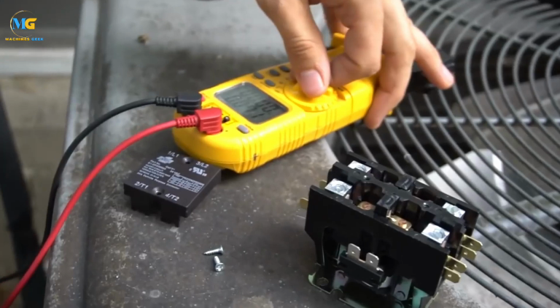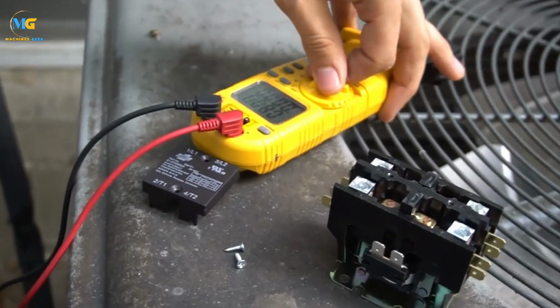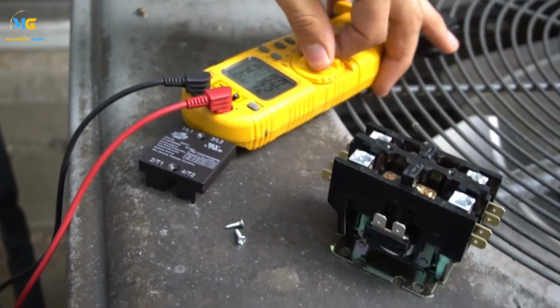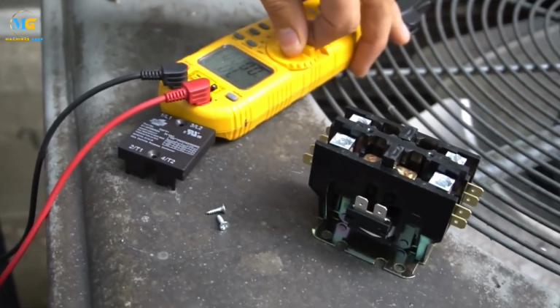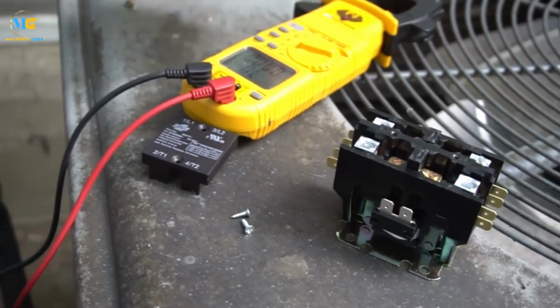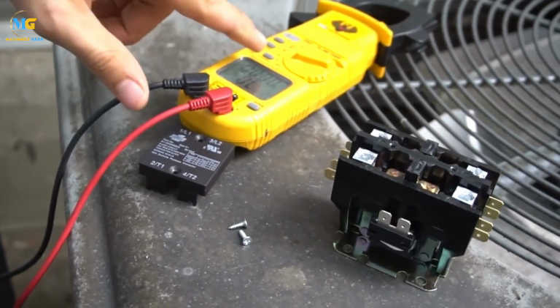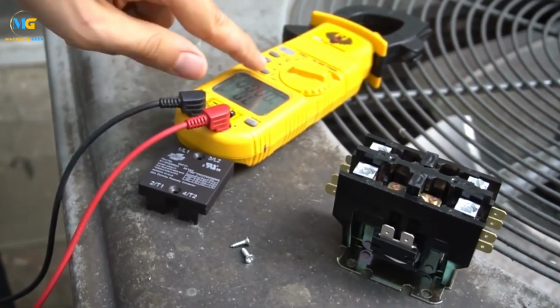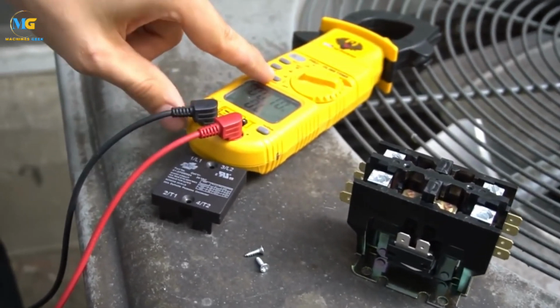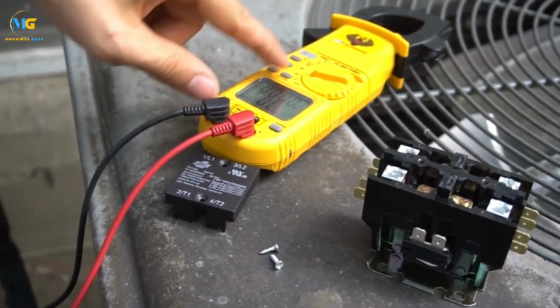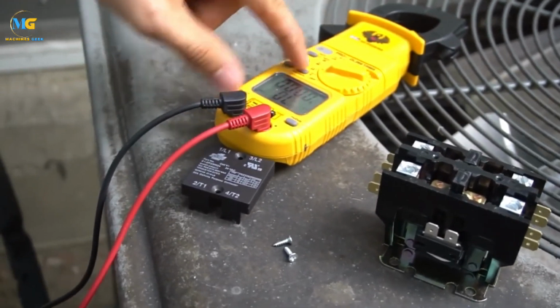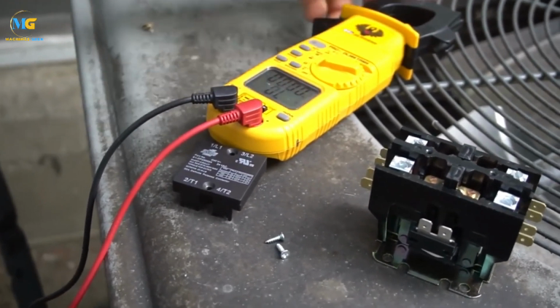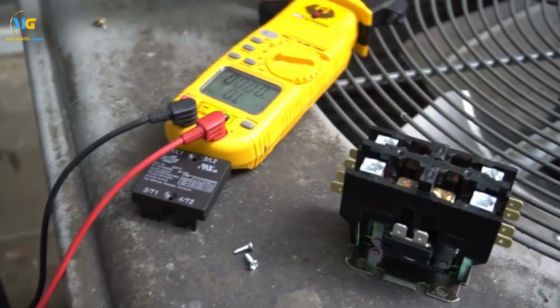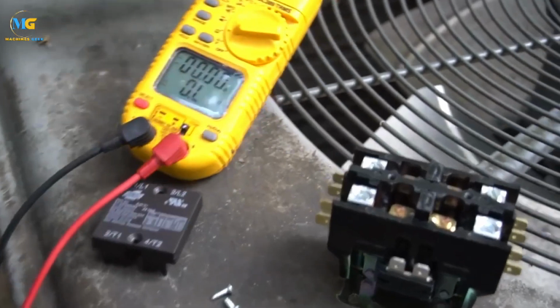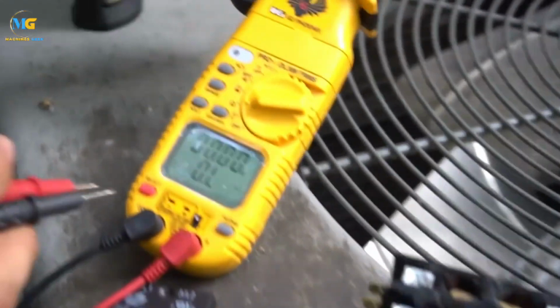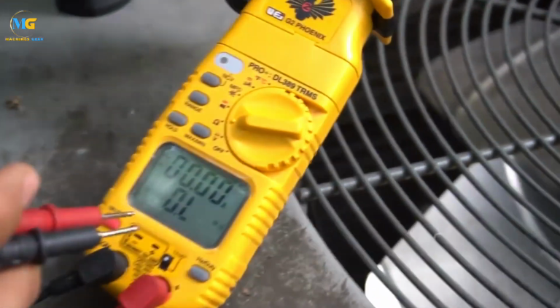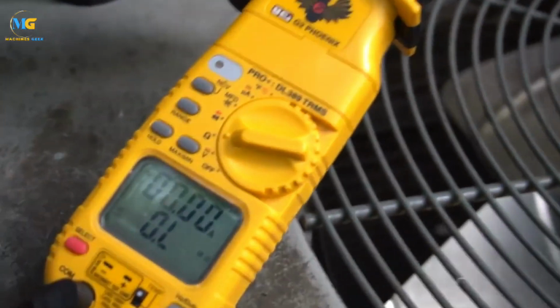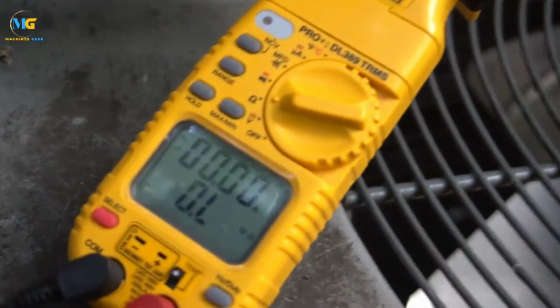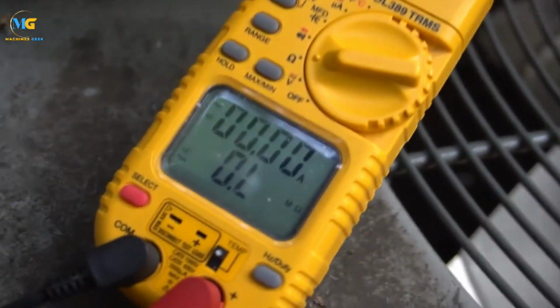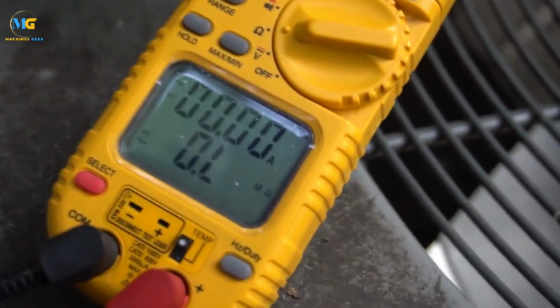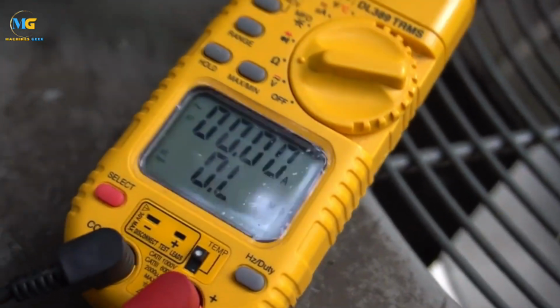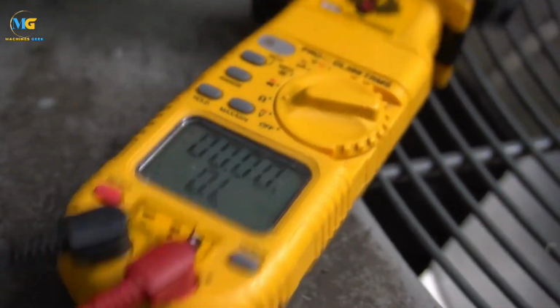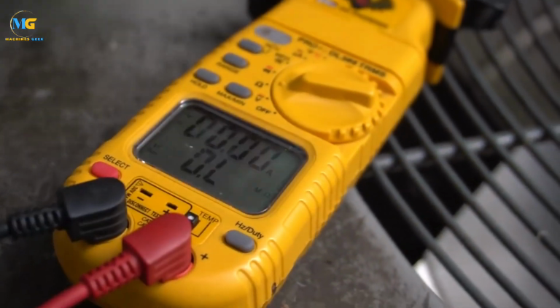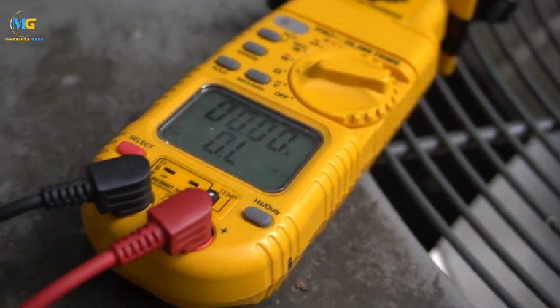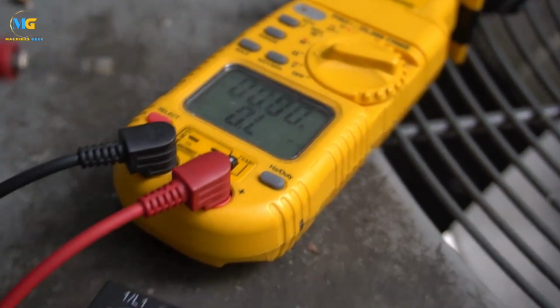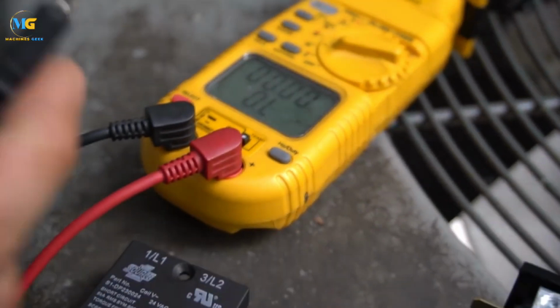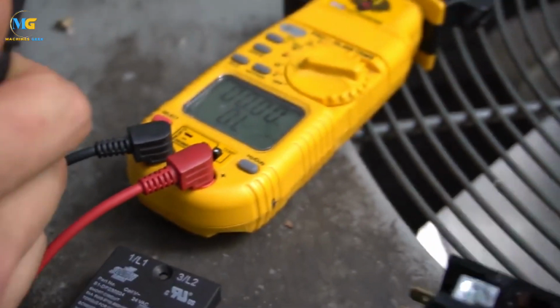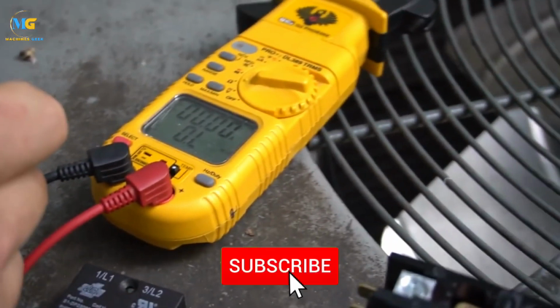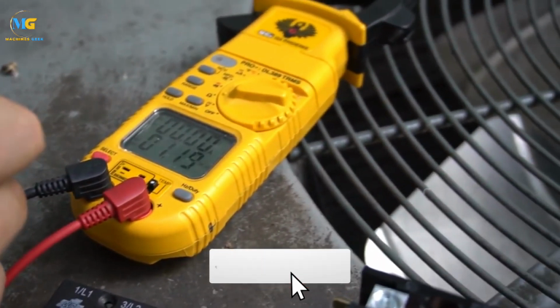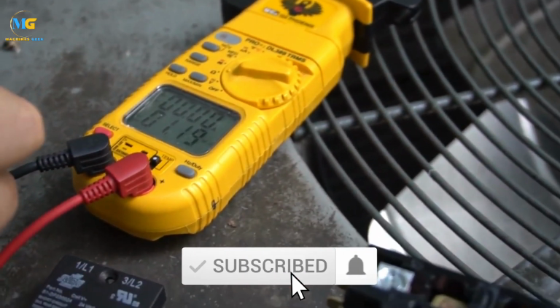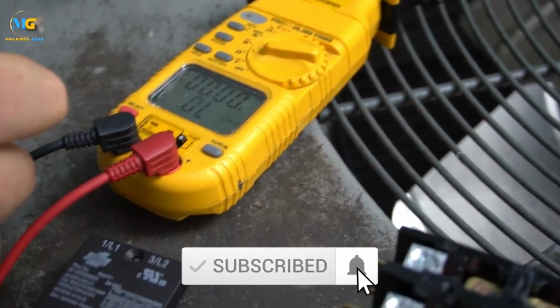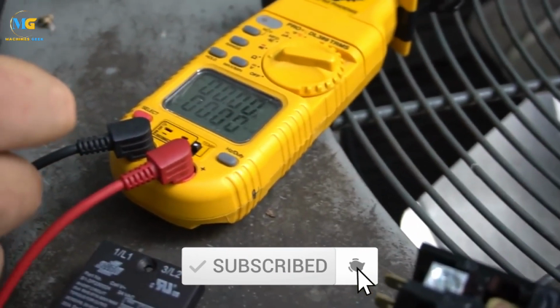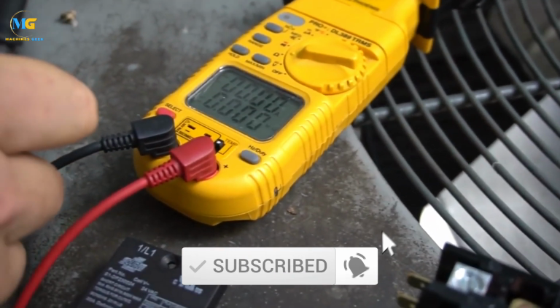What's up guys, today's video is about AC contactor pulls in but nothing happens. For more information on the topic, visit our website — I've included links in the description box below. Like the video, comment, and don't forget to subscribe. Now let's get started.